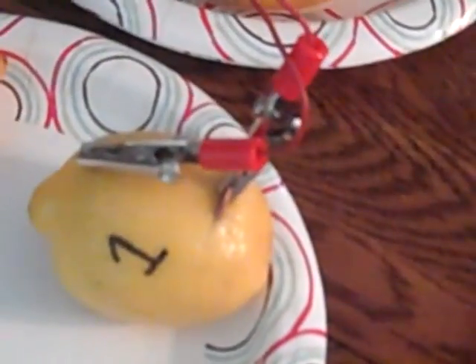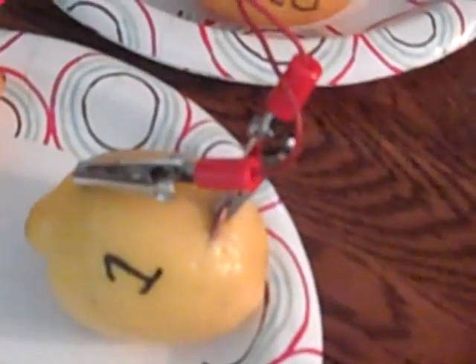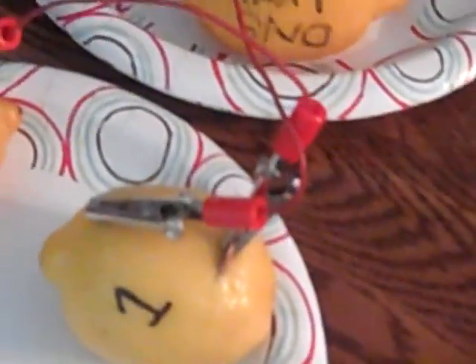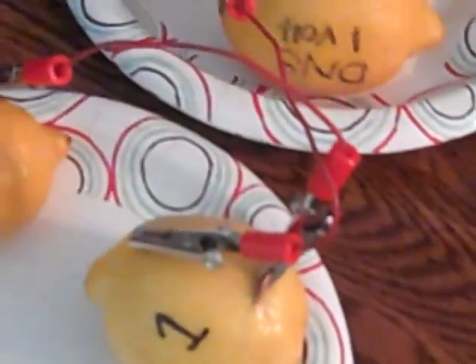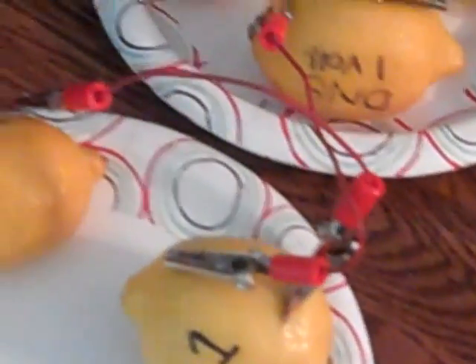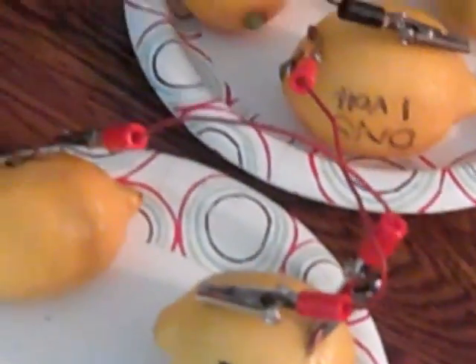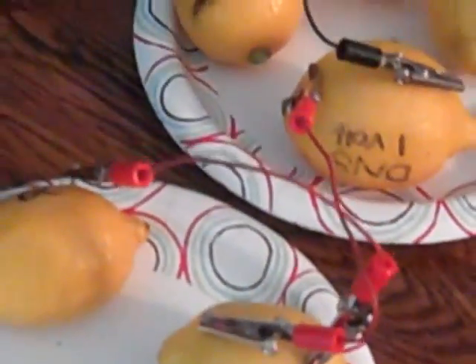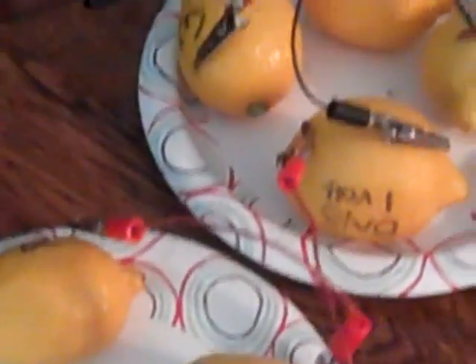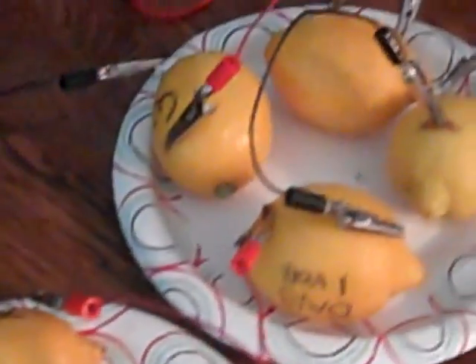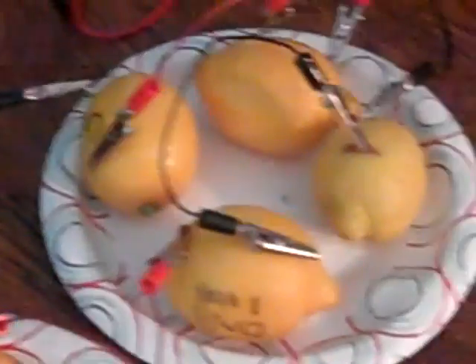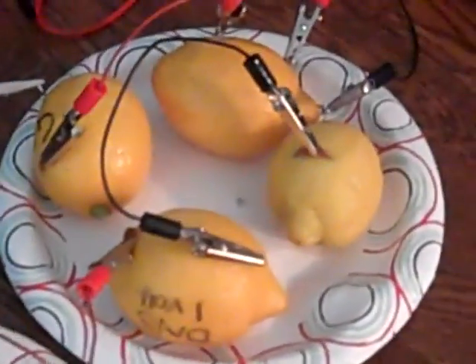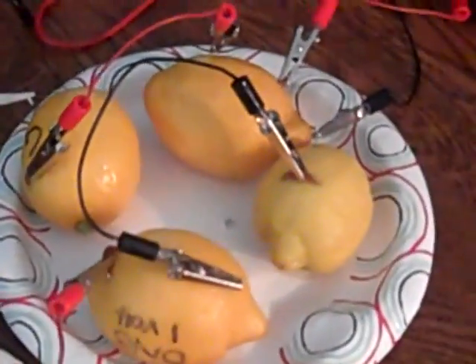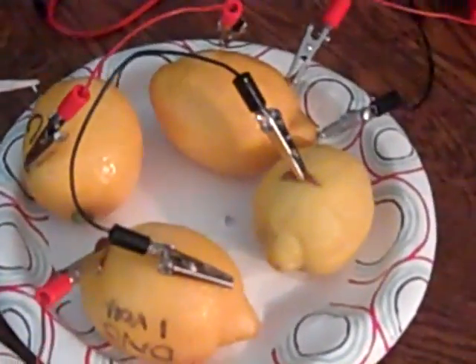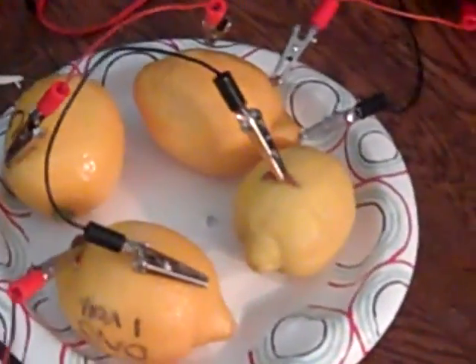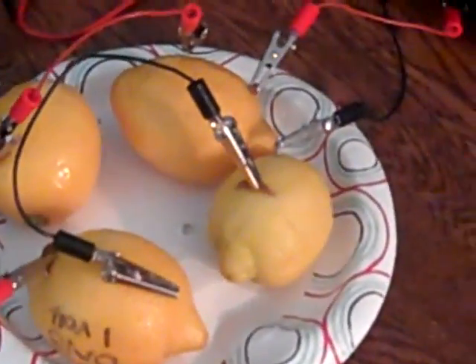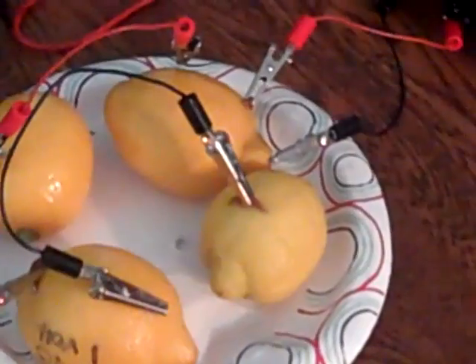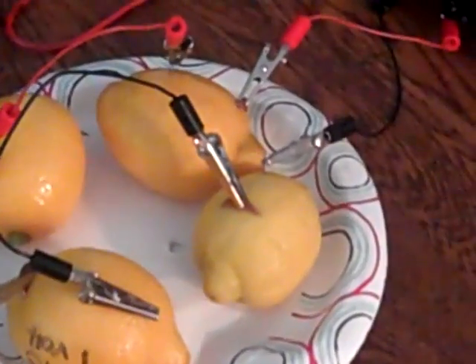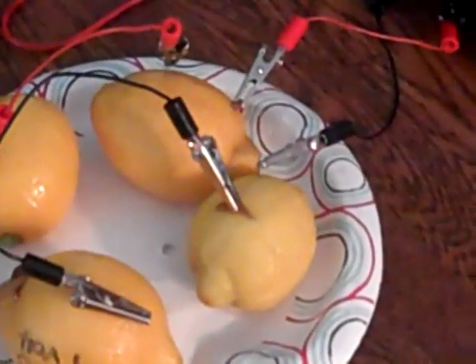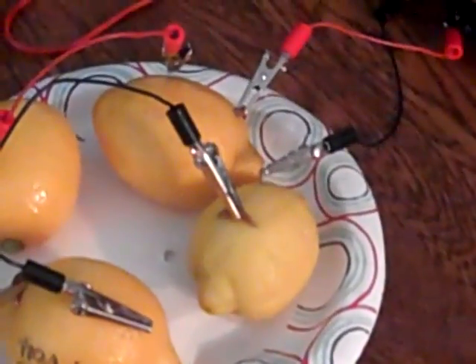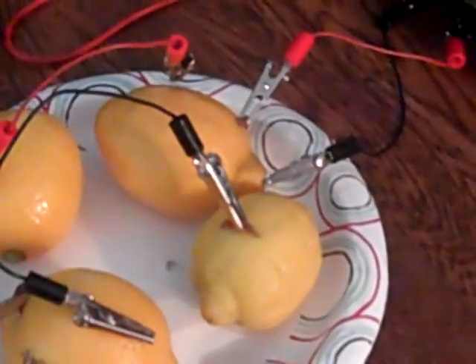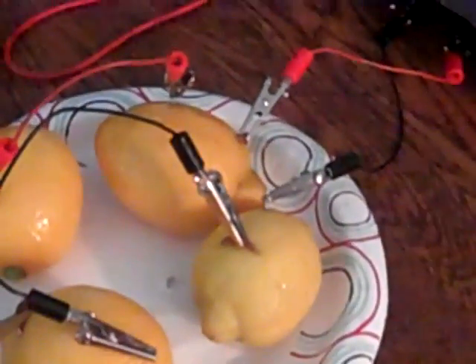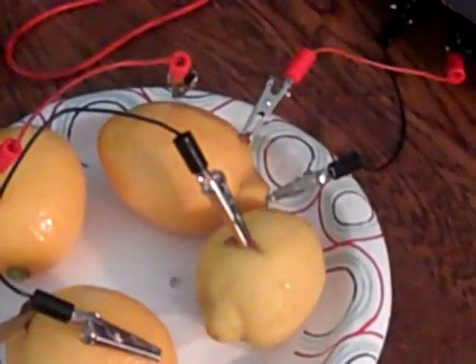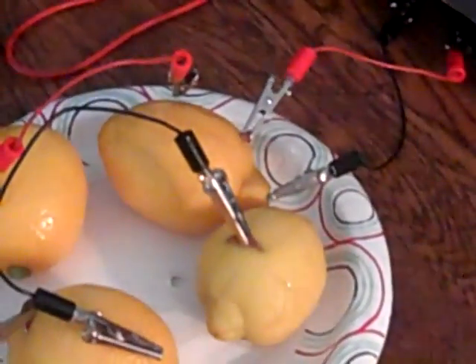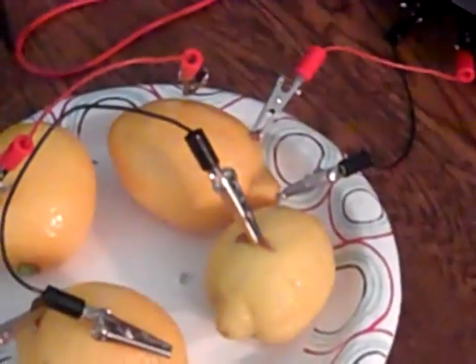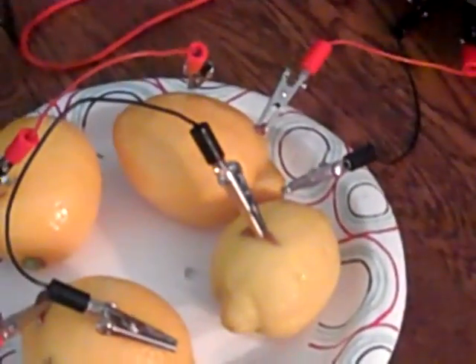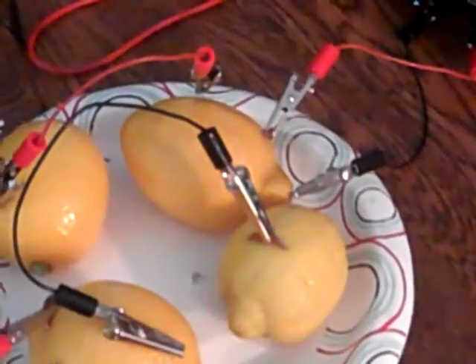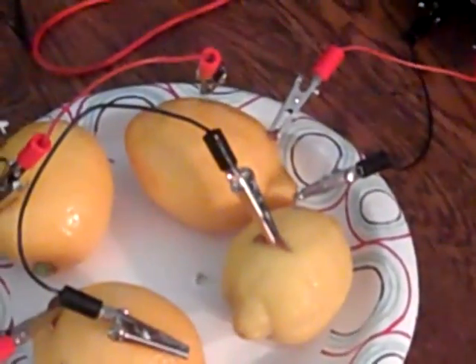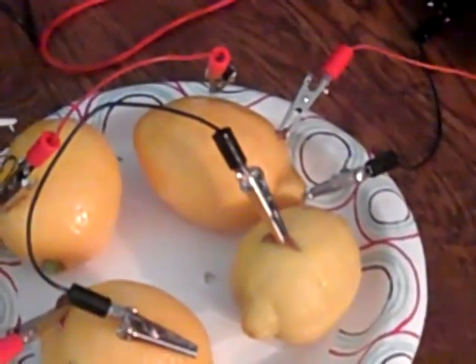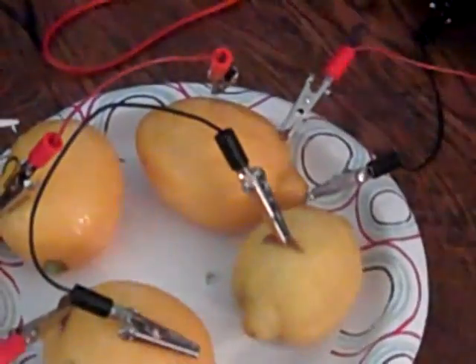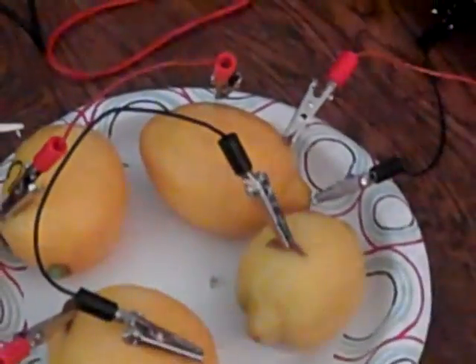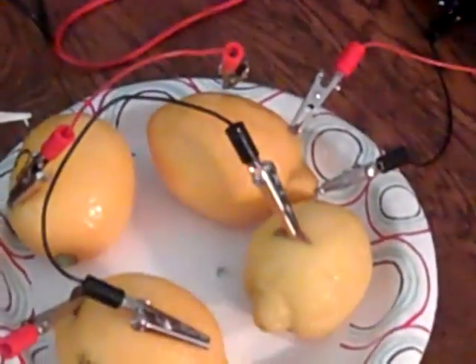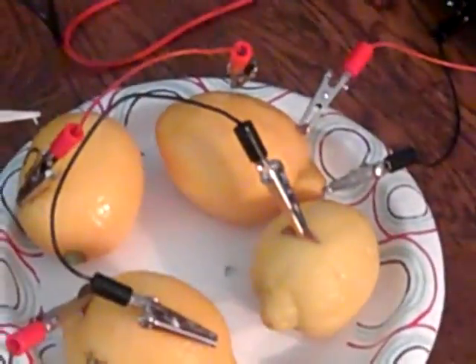We will now connect alligator clips to the penny and nail. The alligator clips have wires attached to them. Now that attaching the wire is finished, we will connect them to the voltmeter.